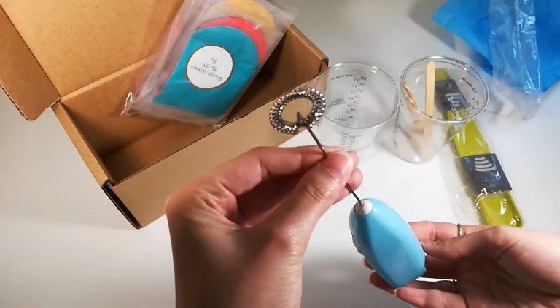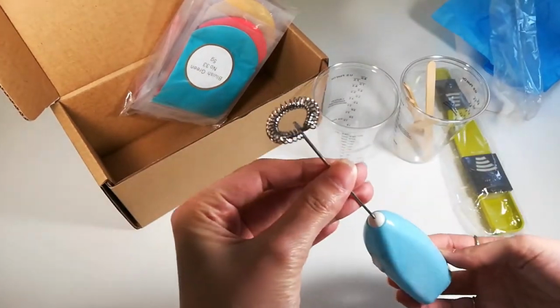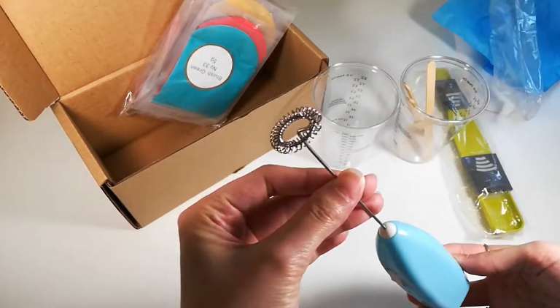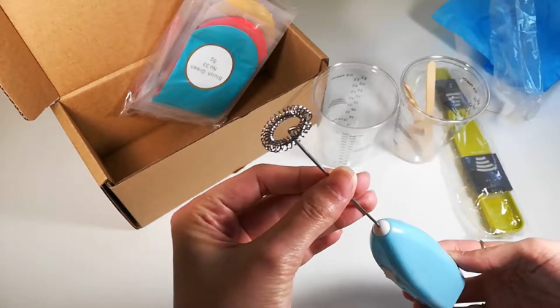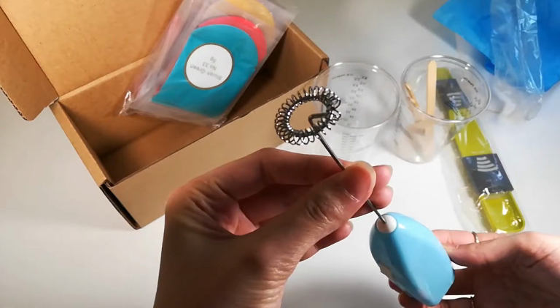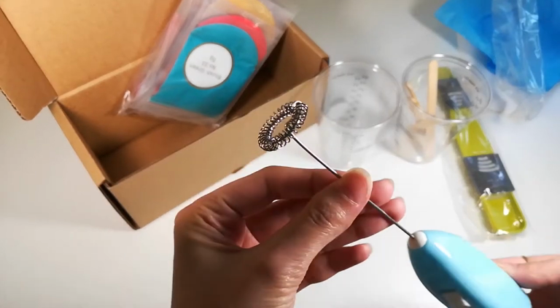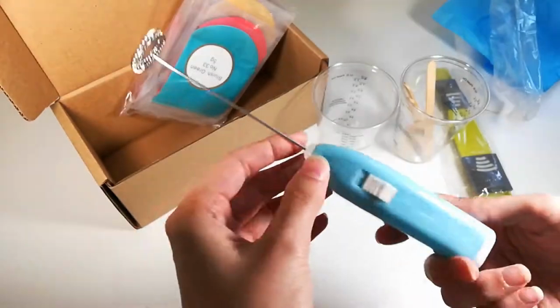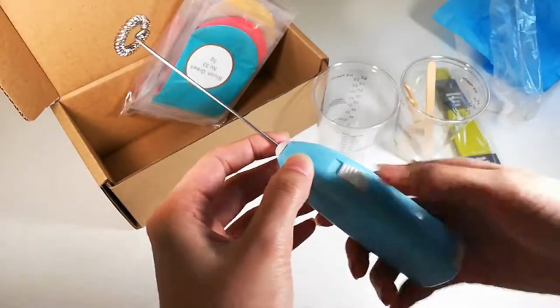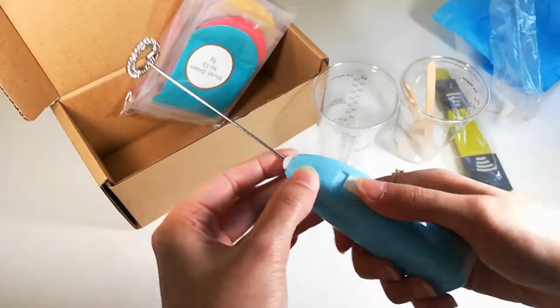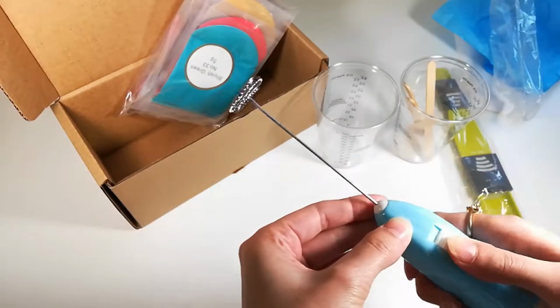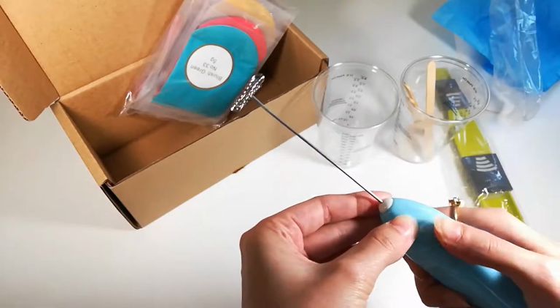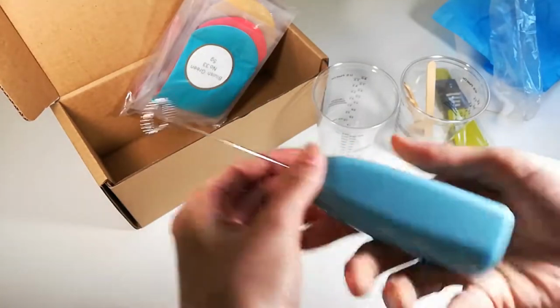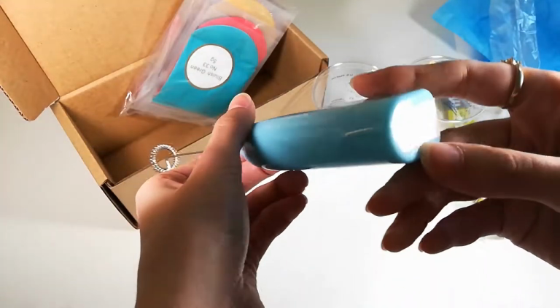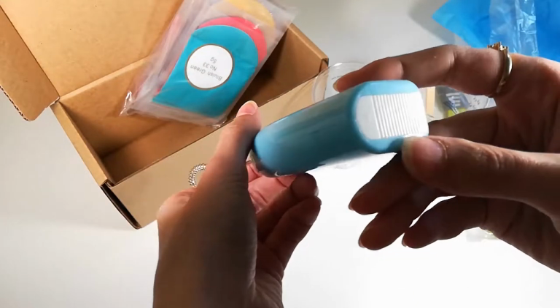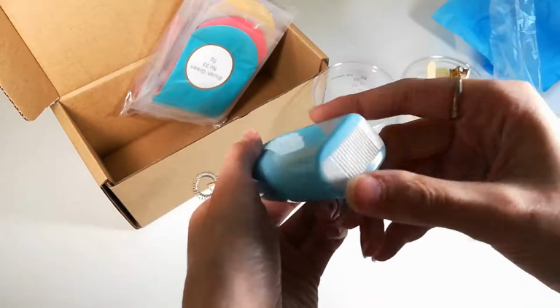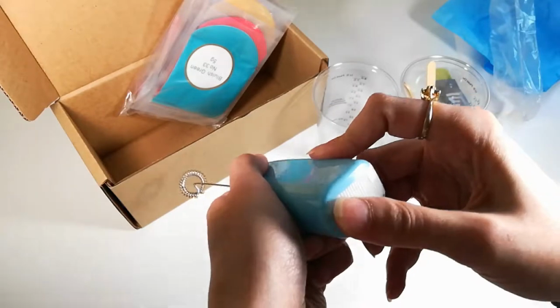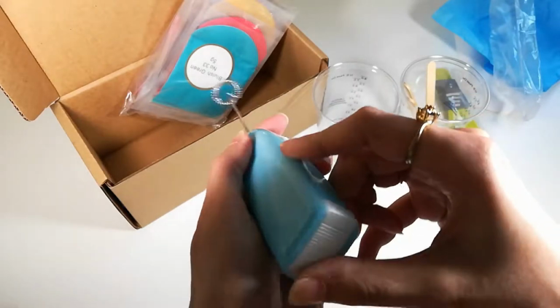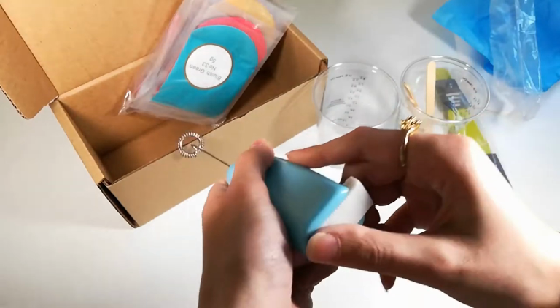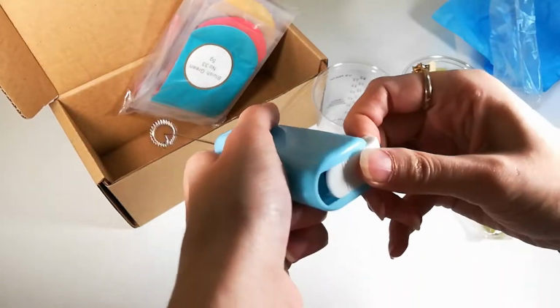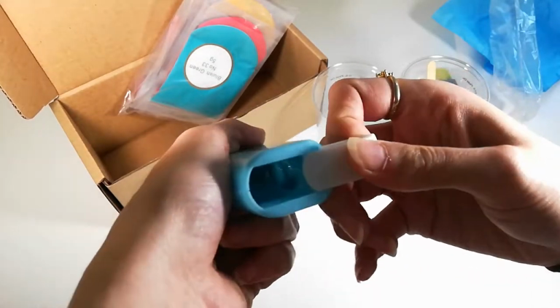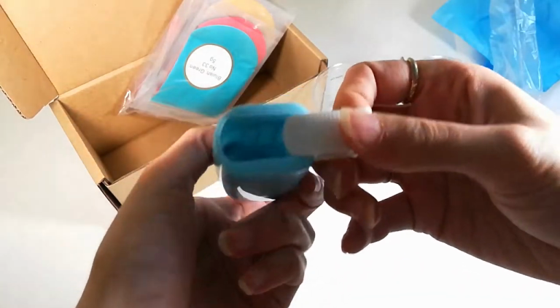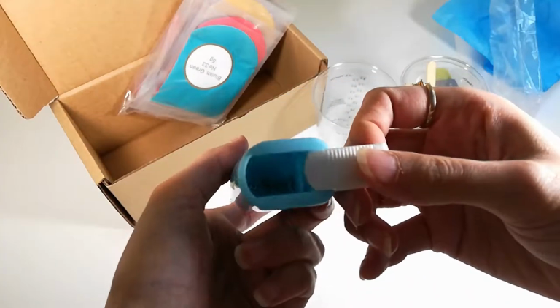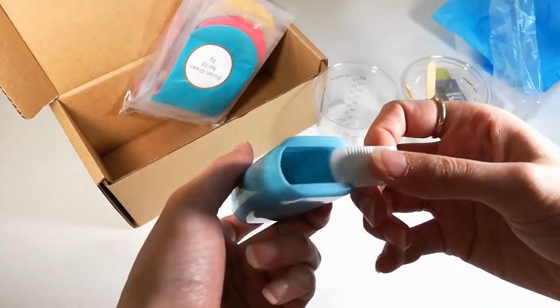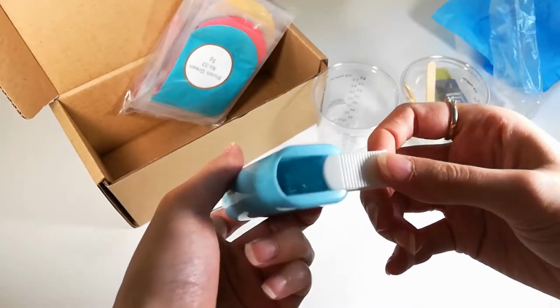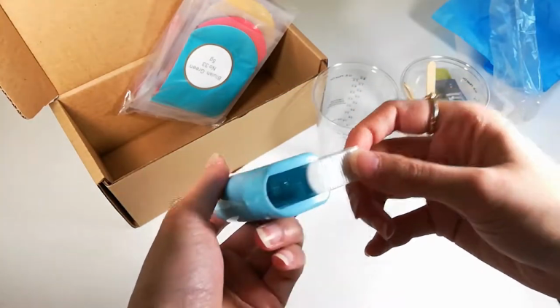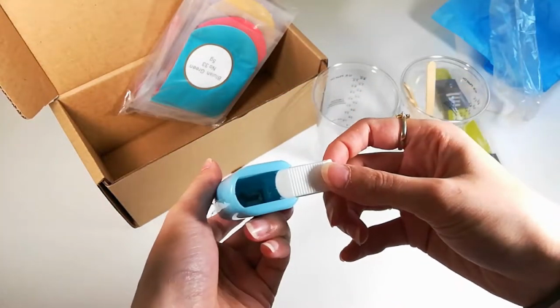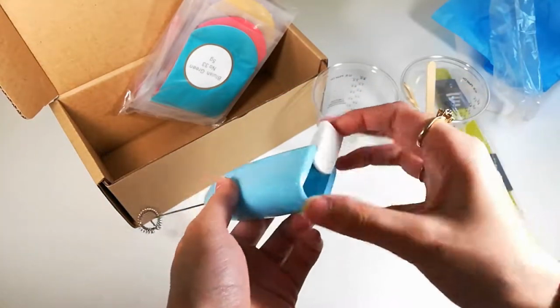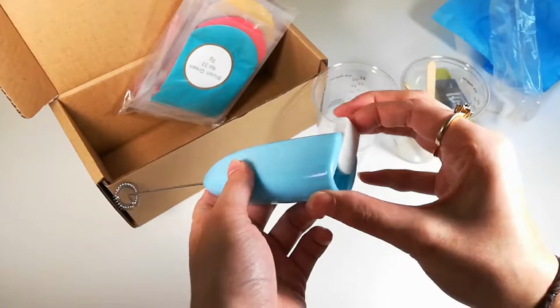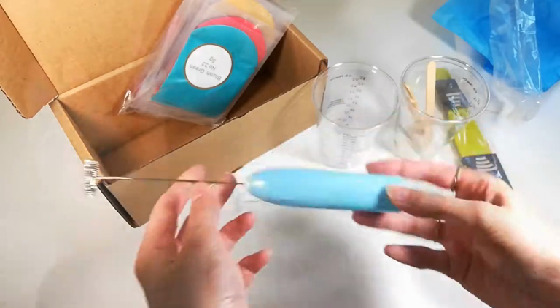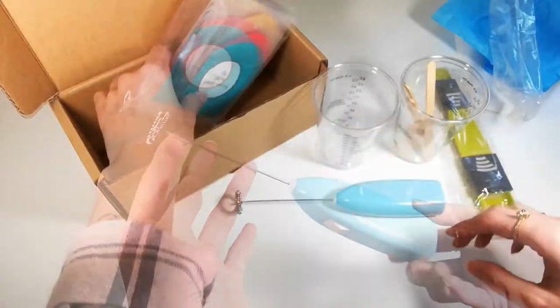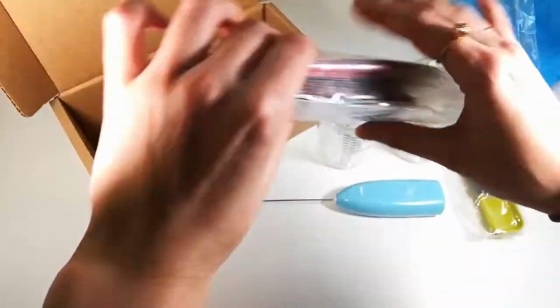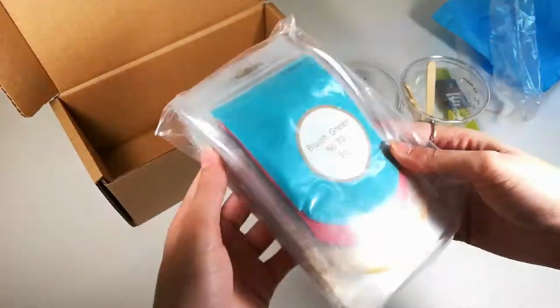There's also this mini handheld mixer which requires two AA batteries. You just put those batteries into this back end right here. You can use it to mix the mica powder with any other substance.